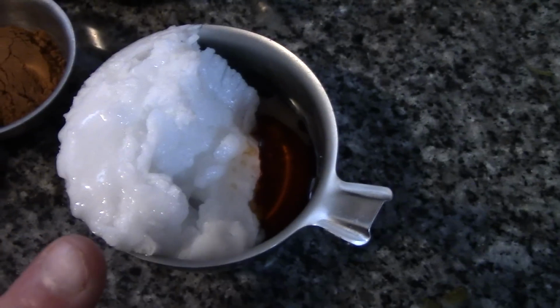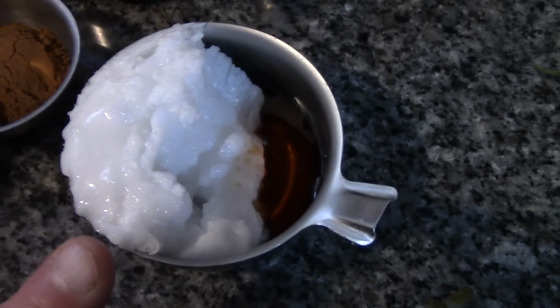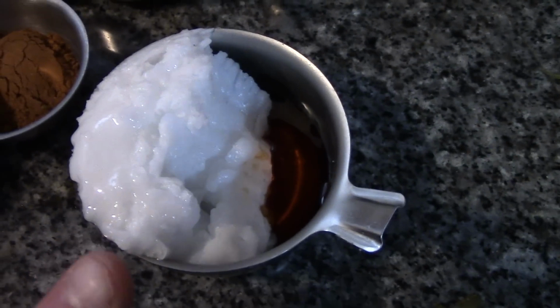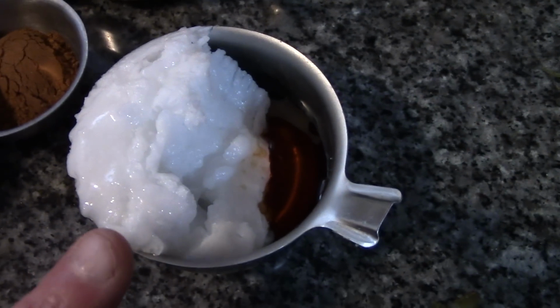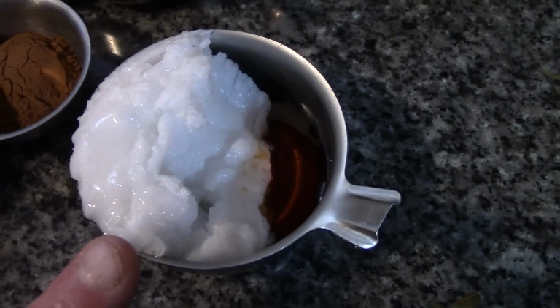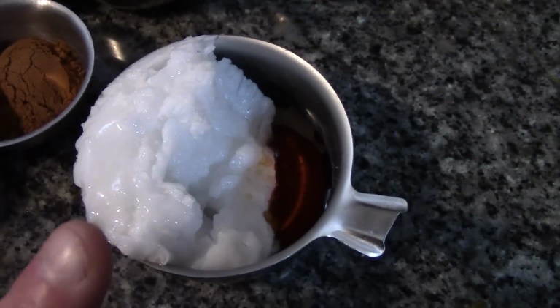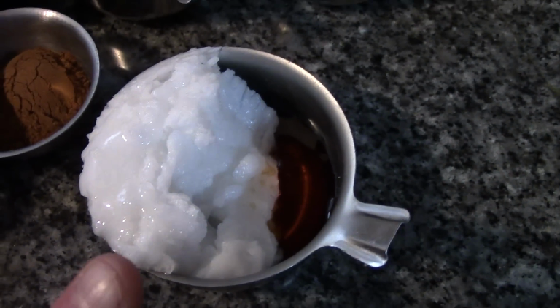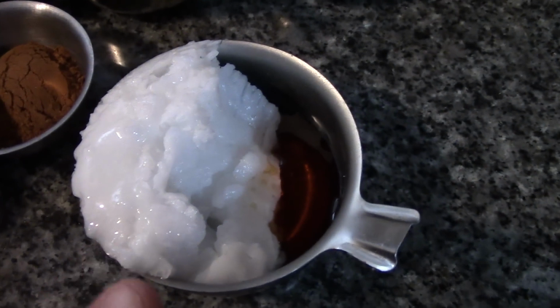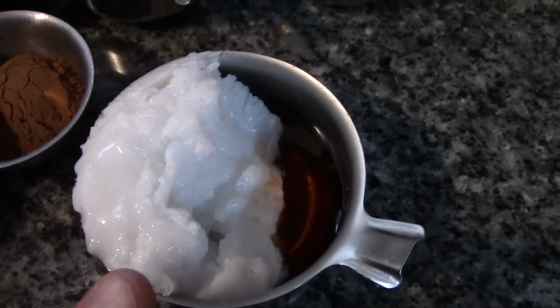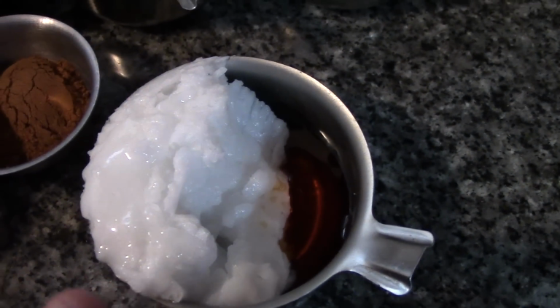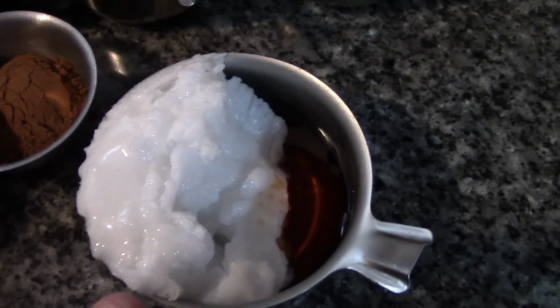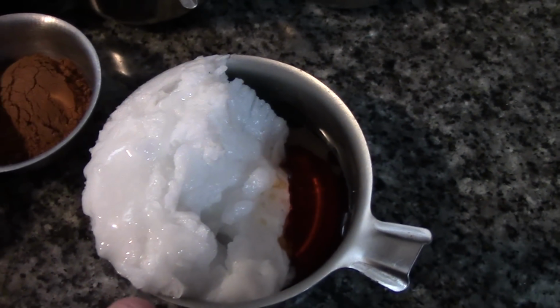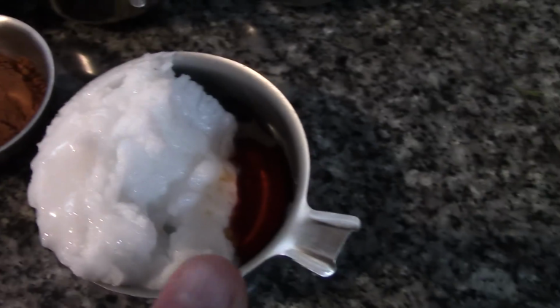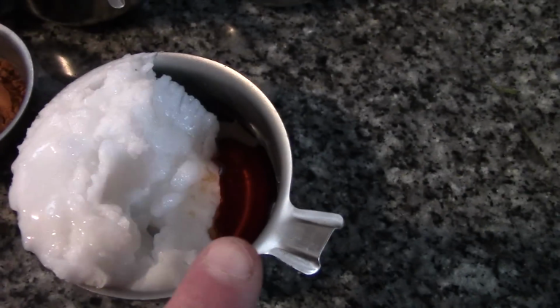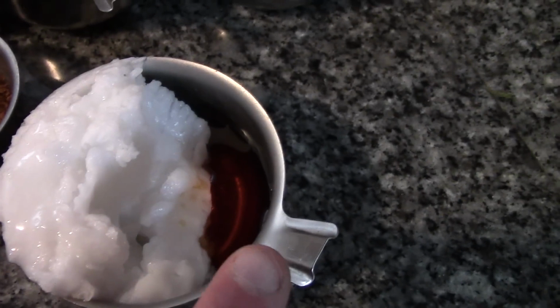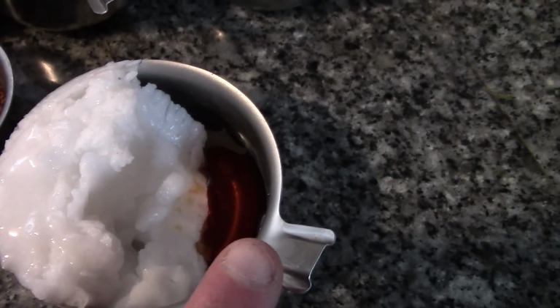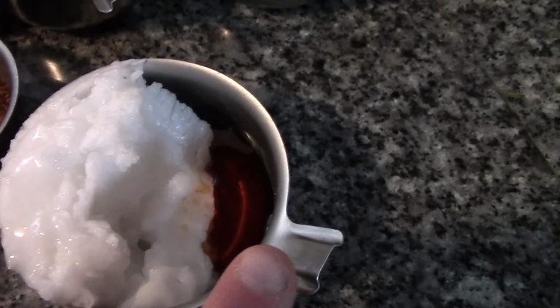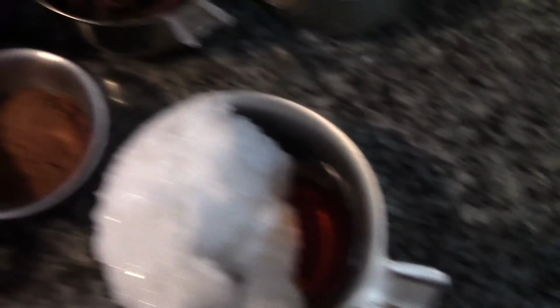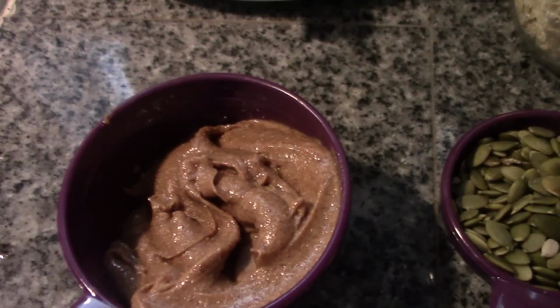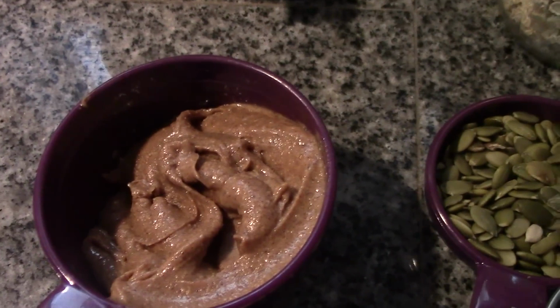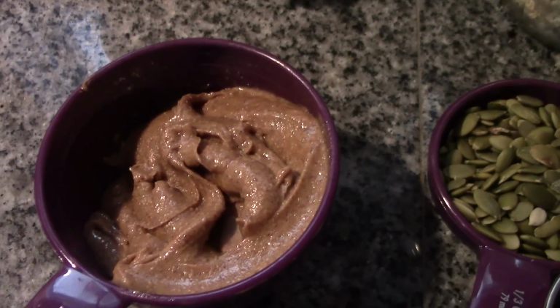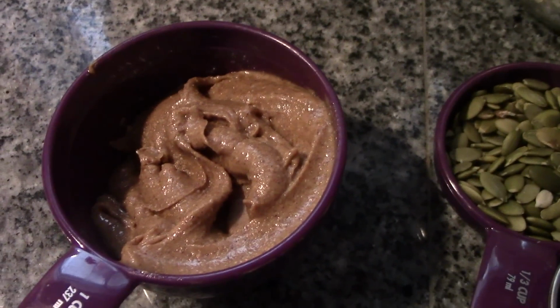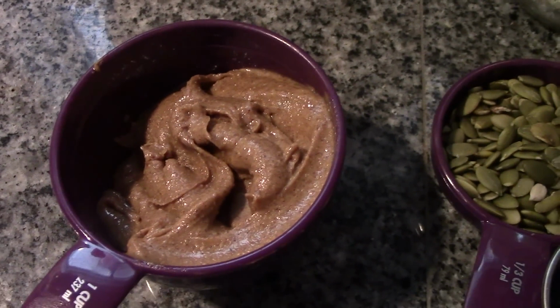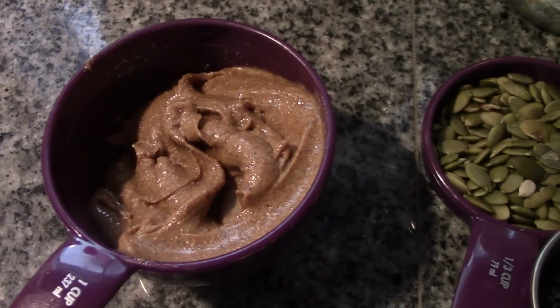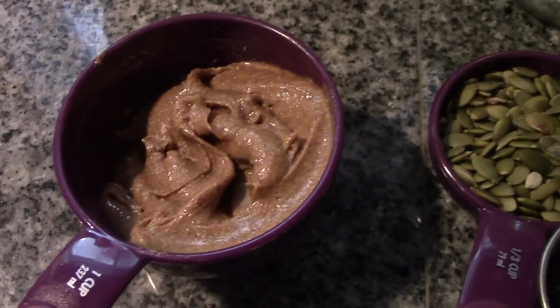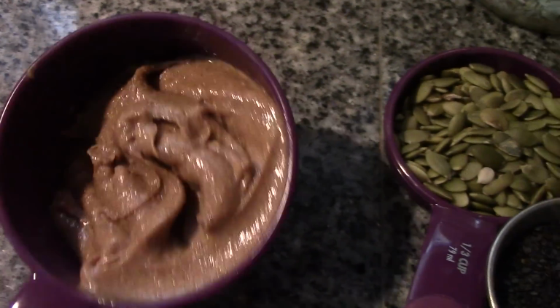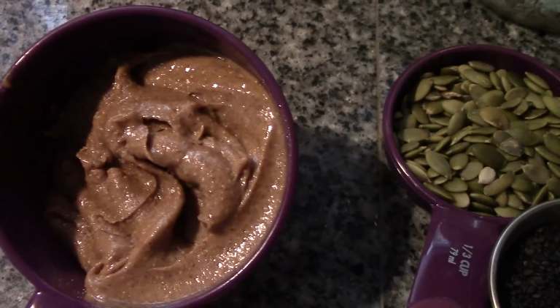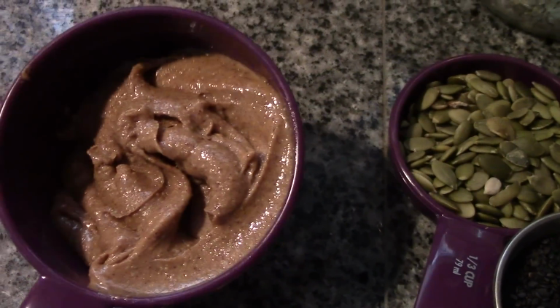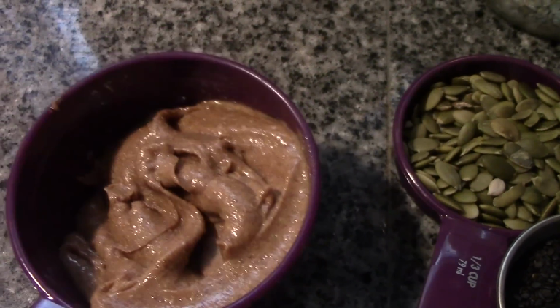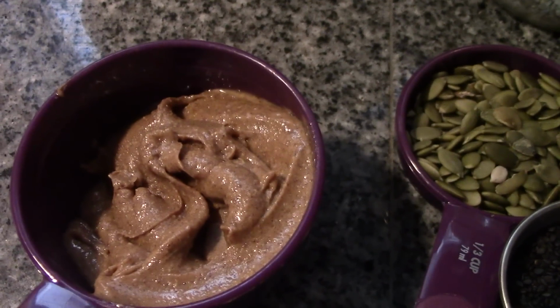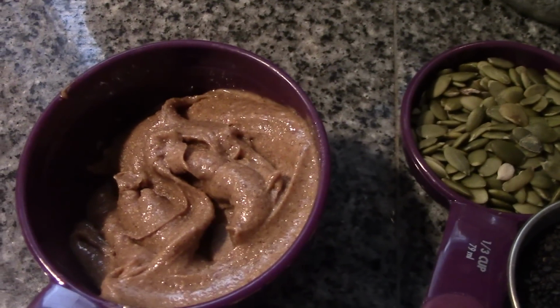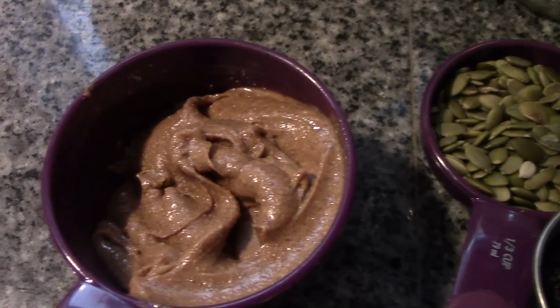A third of a cup of coconut oil — you can use butter if that's your choice — a tablespoon of vanilla, and a half a cup of our all-natural just-ground peanut butter. Let's get started.